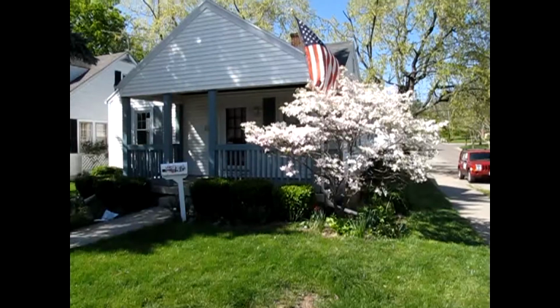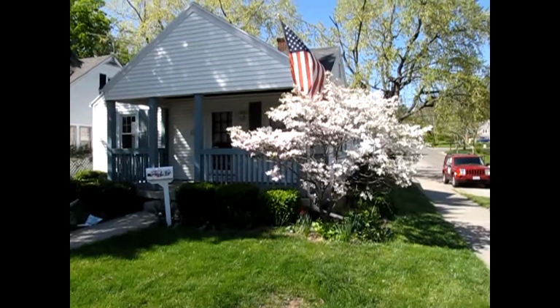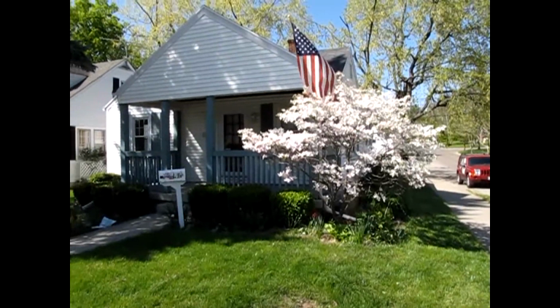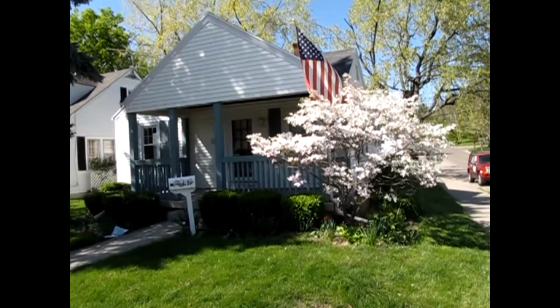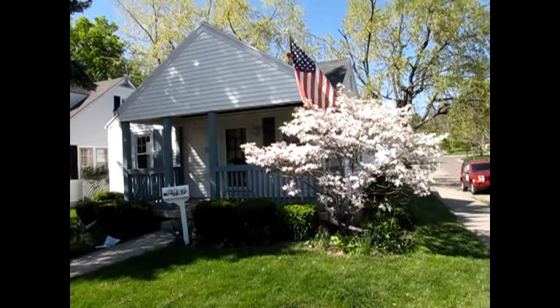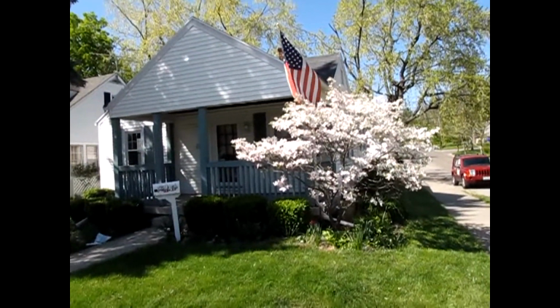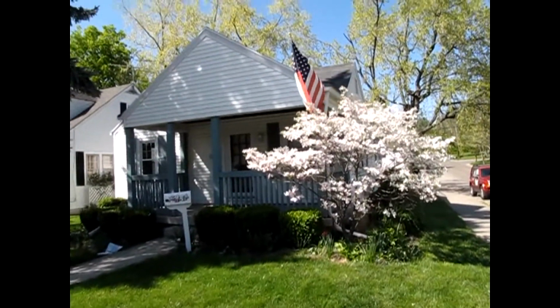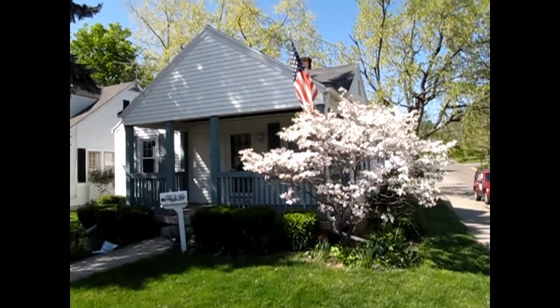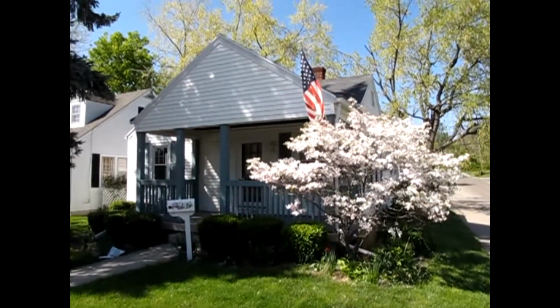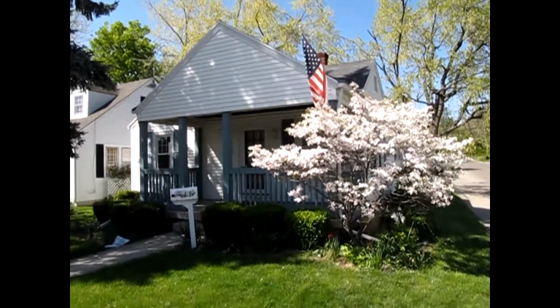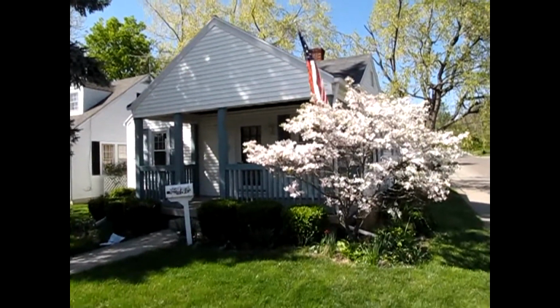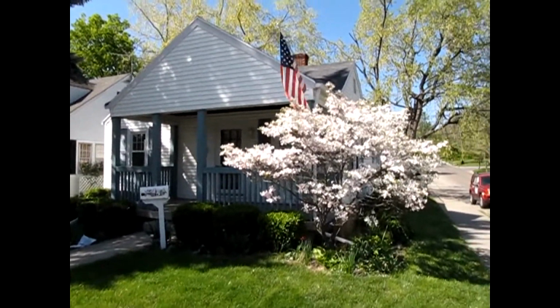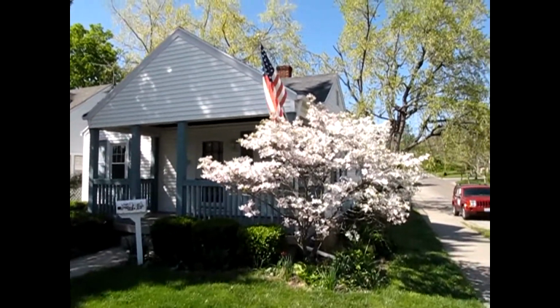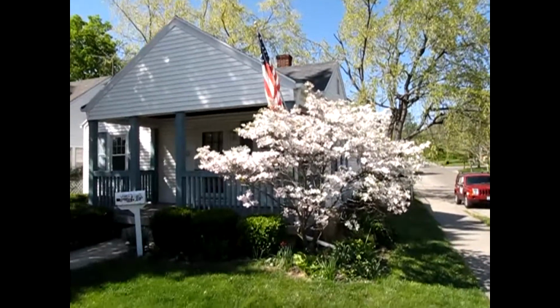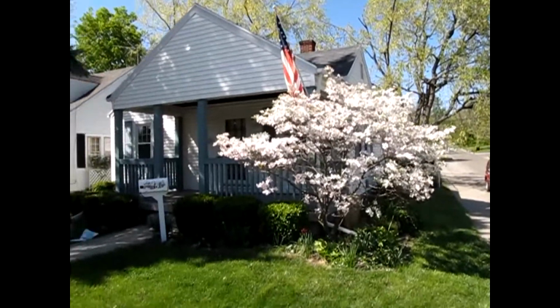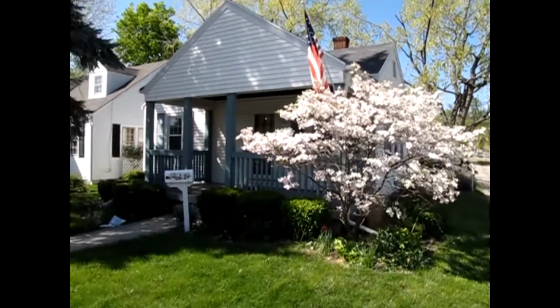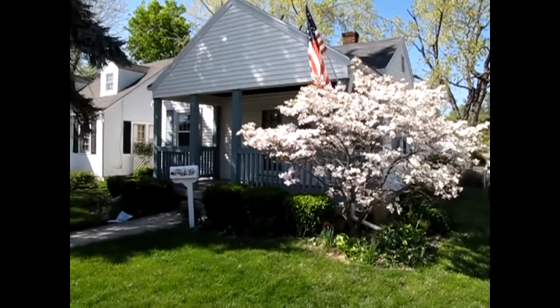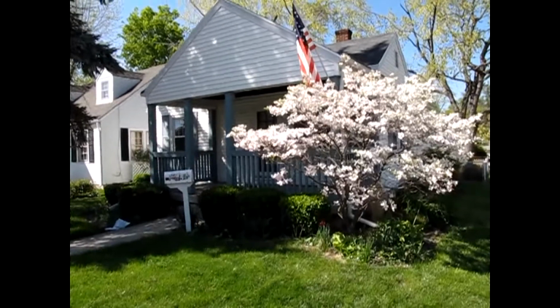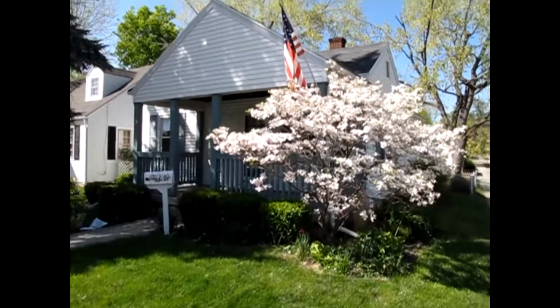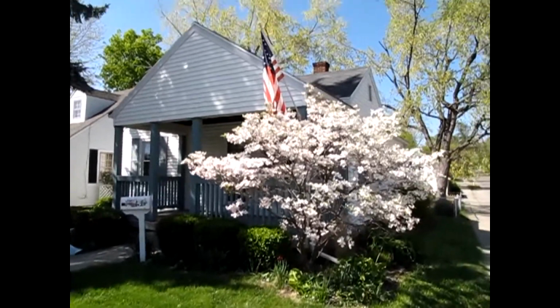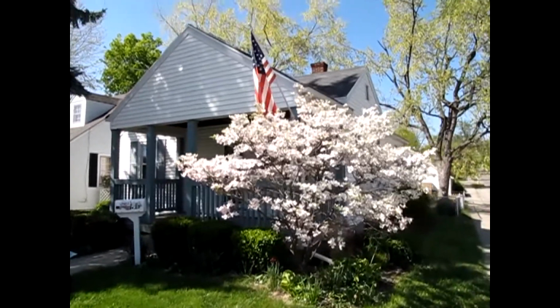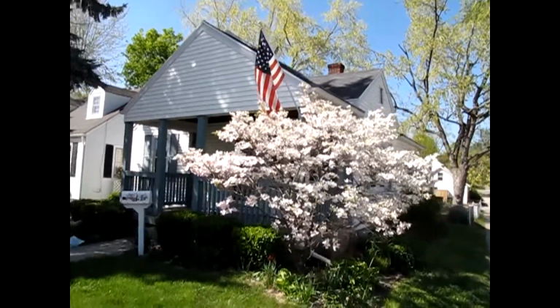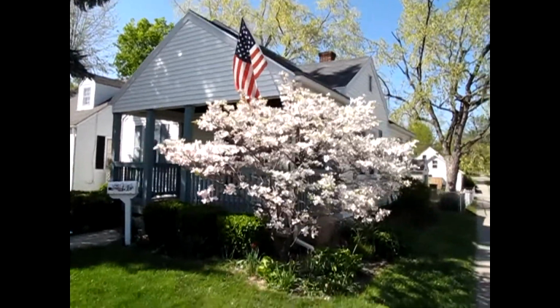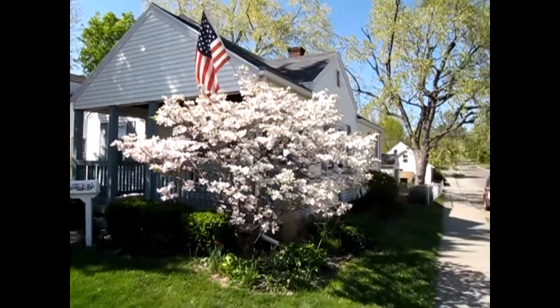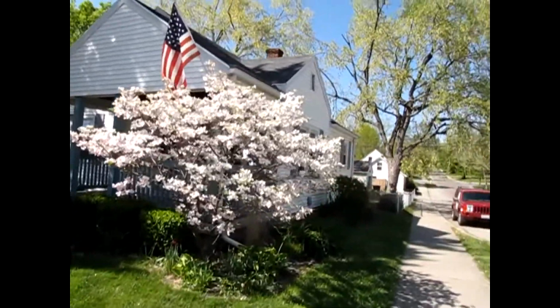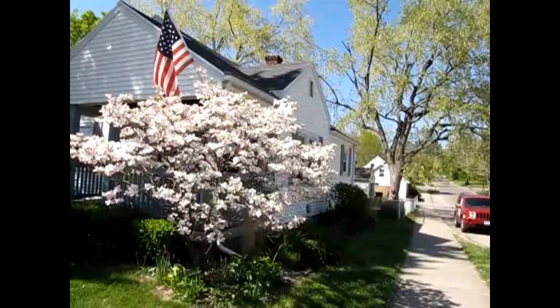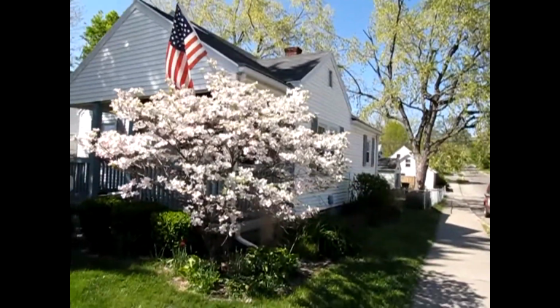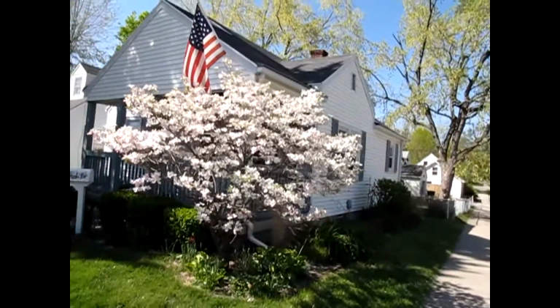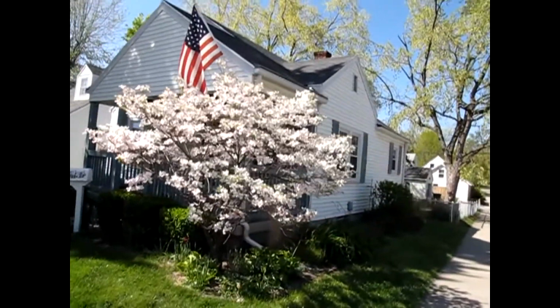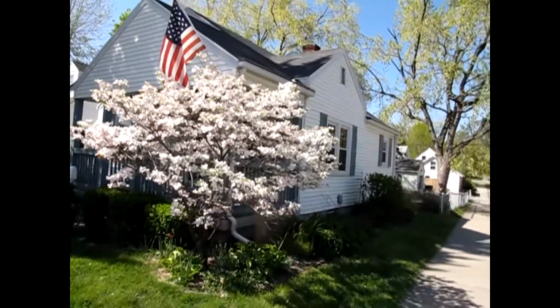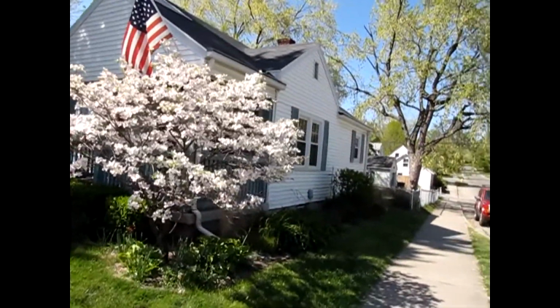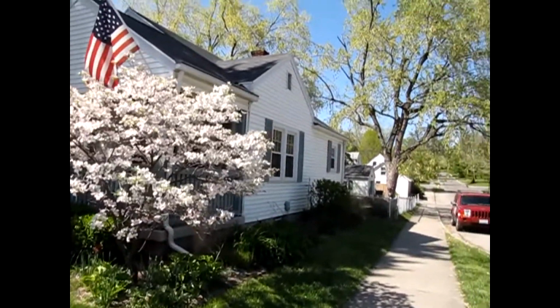Hello and welcome to 1401 Central Park Avenue, Kettering, Ohio. My name is John Murray with TheMurrayGroup.biz of Better Homes and Gardens Real Estate, and I will be your host.